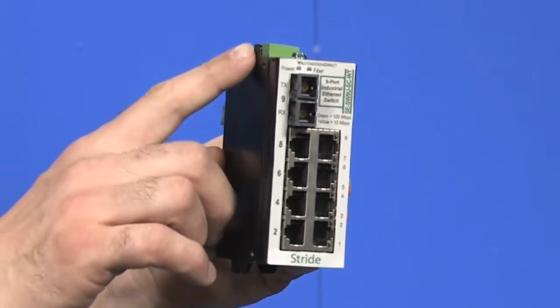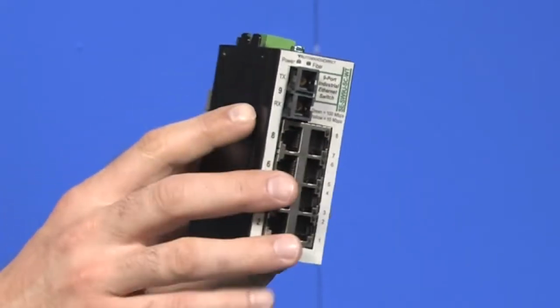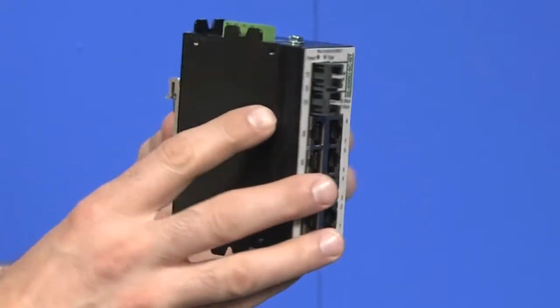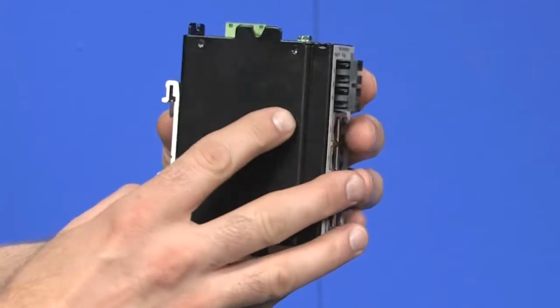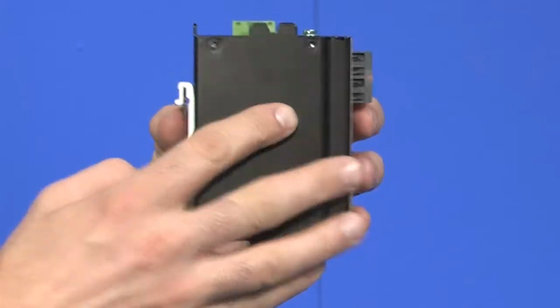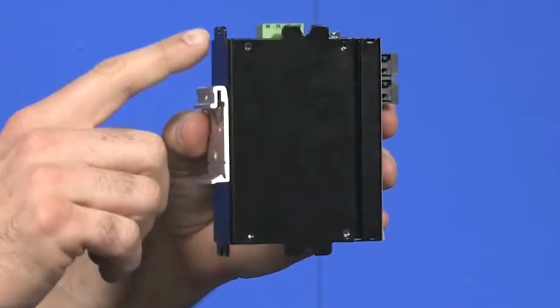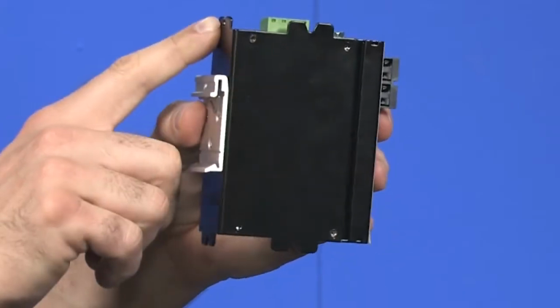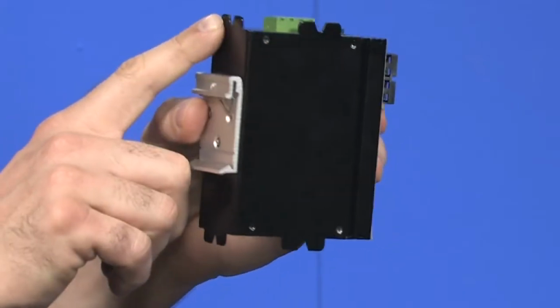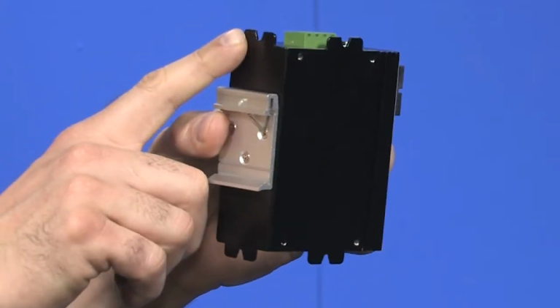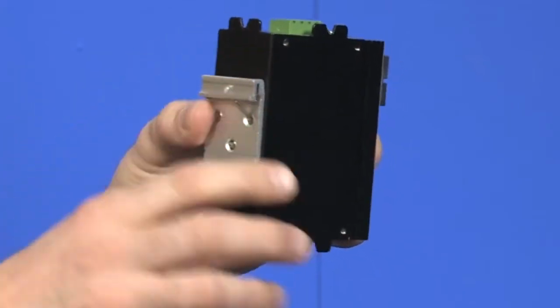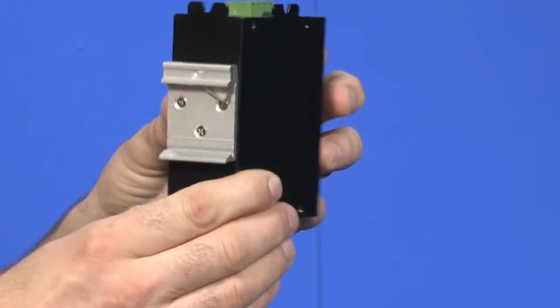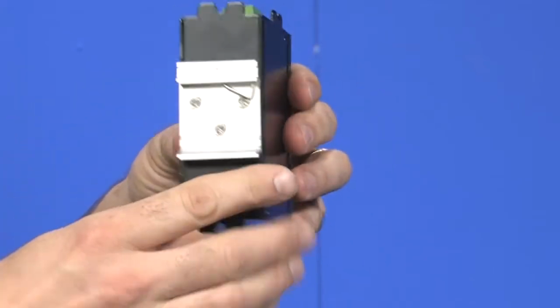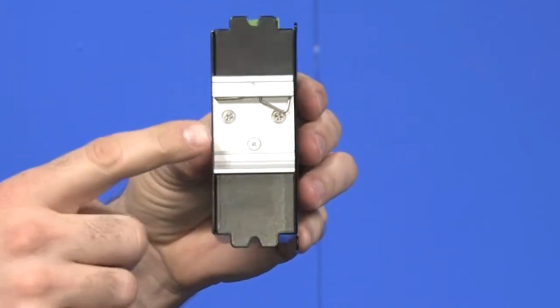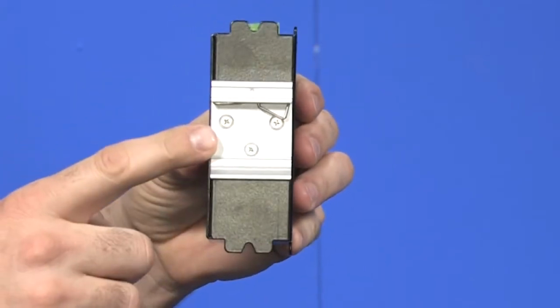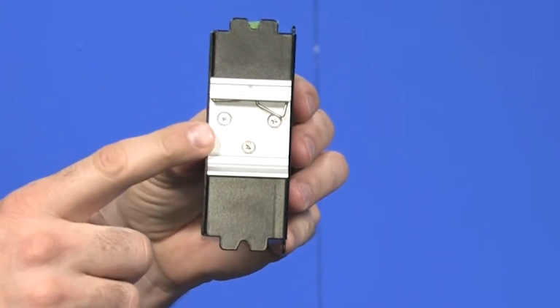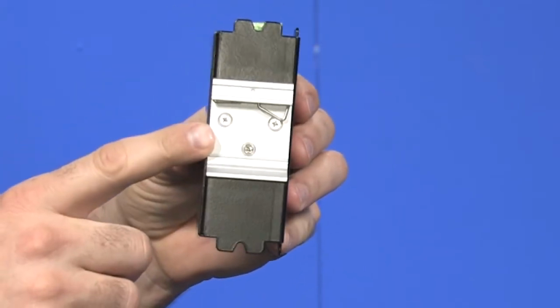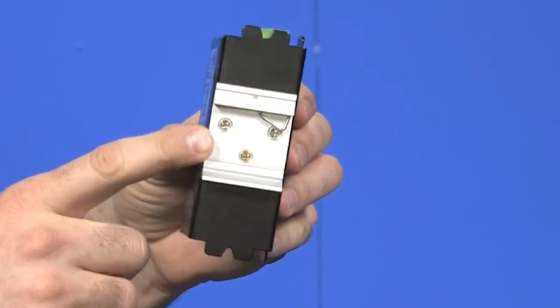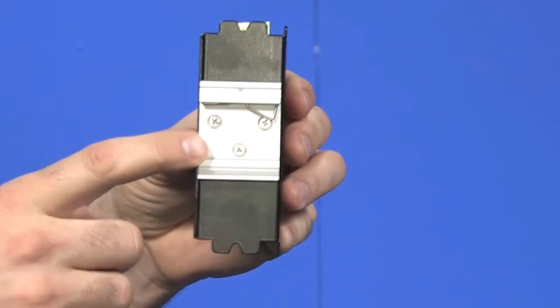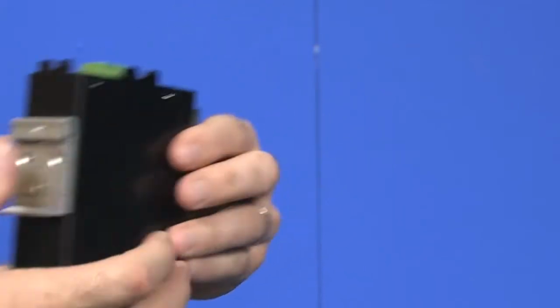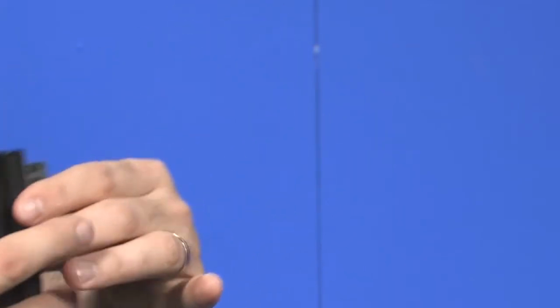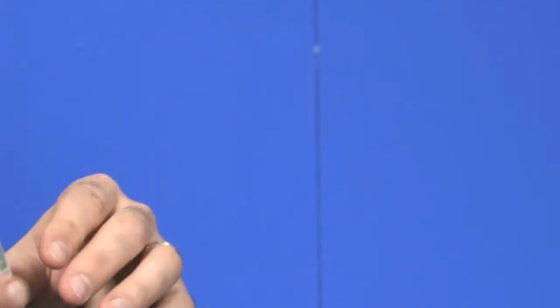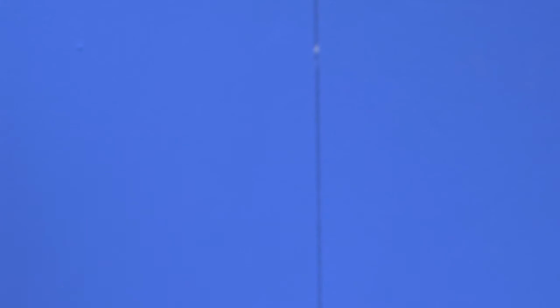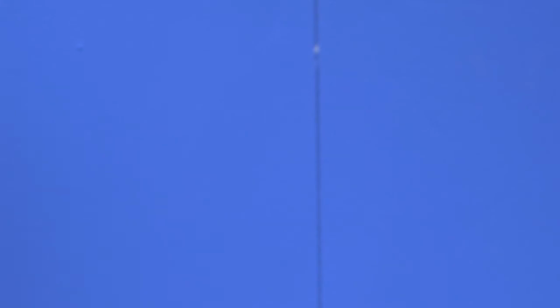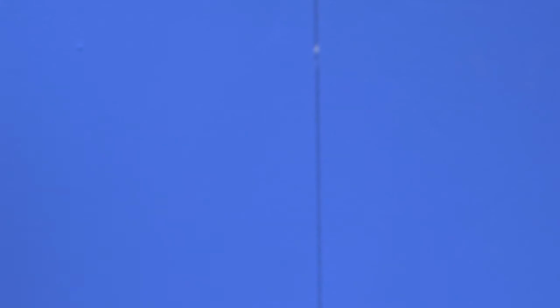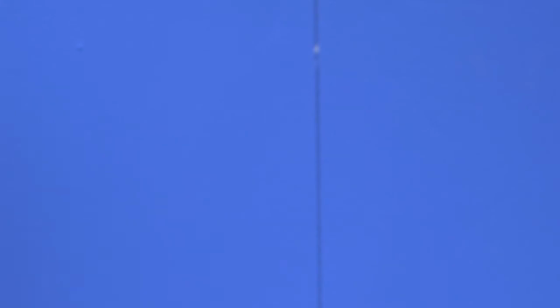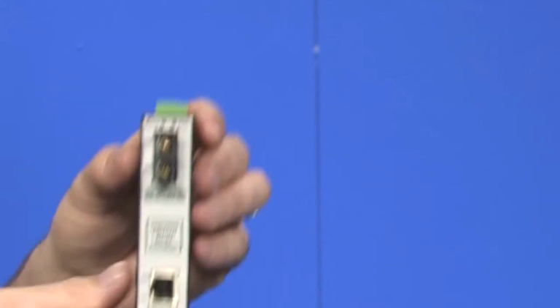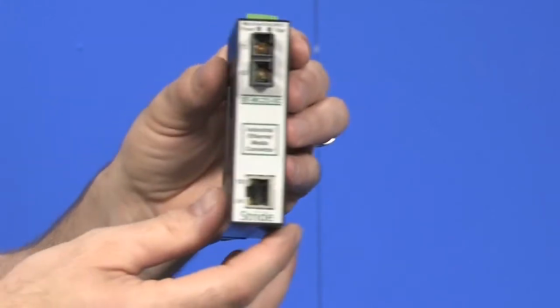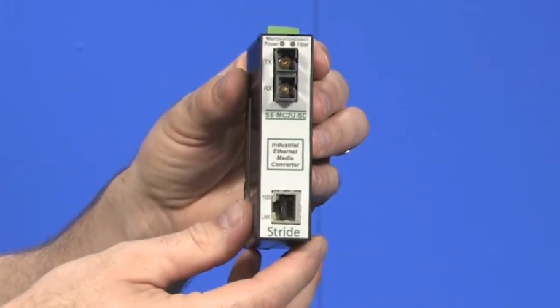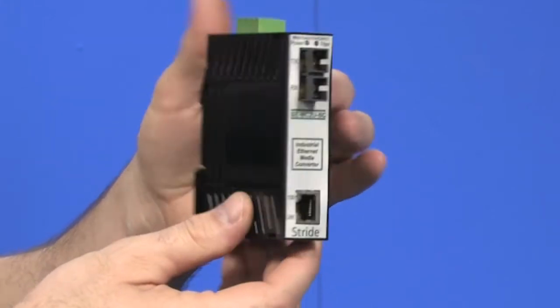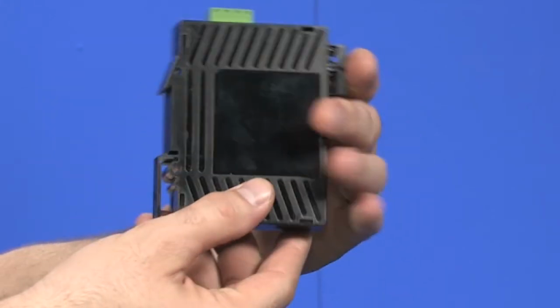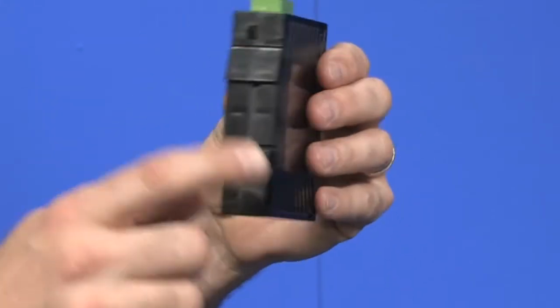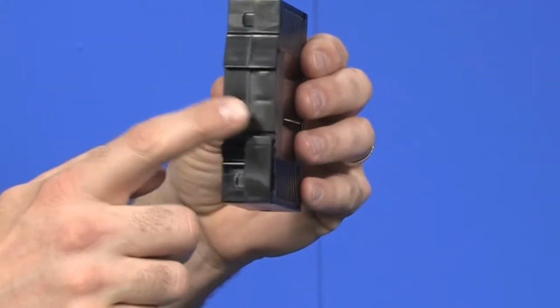They have side tabs, rear tabs, and are DIN rail mountable. And on the plastic housings, they are DIN rail mountable only.